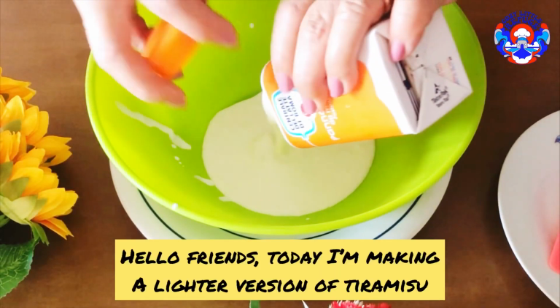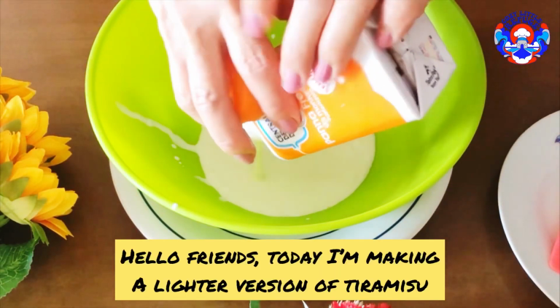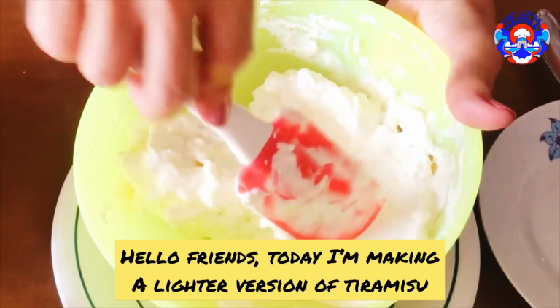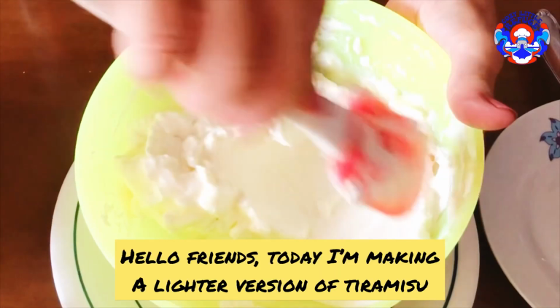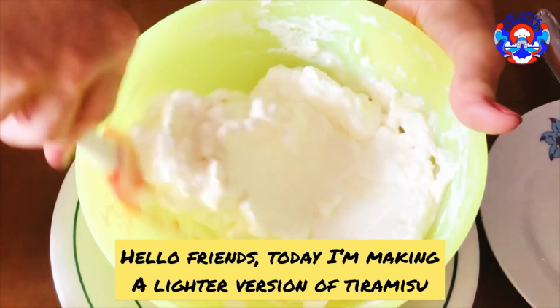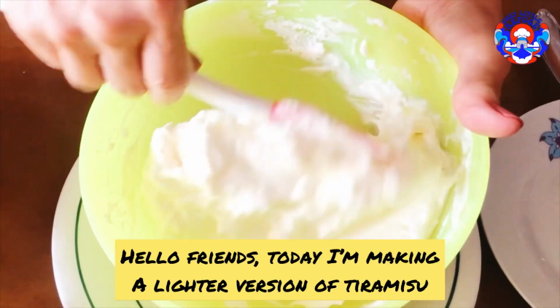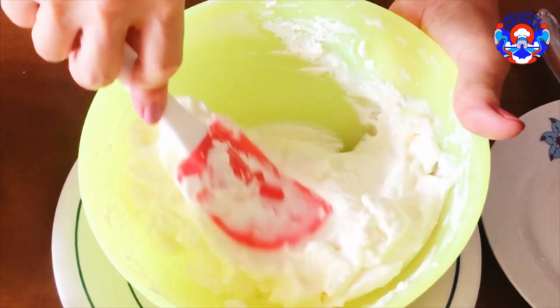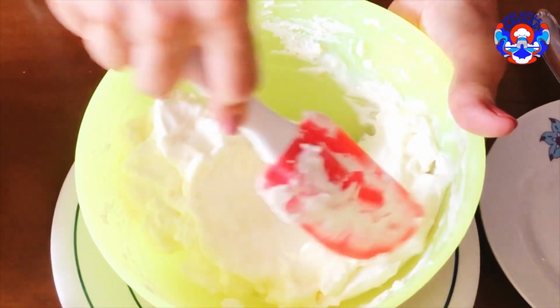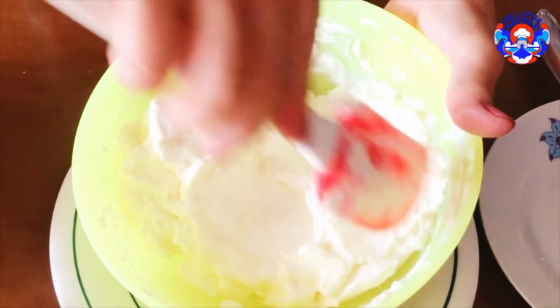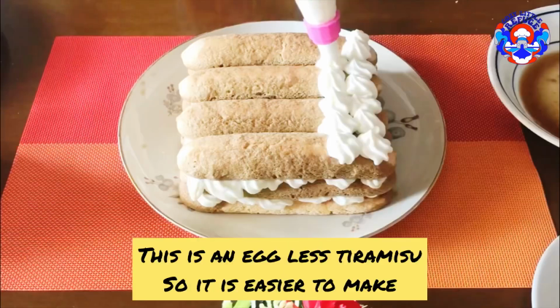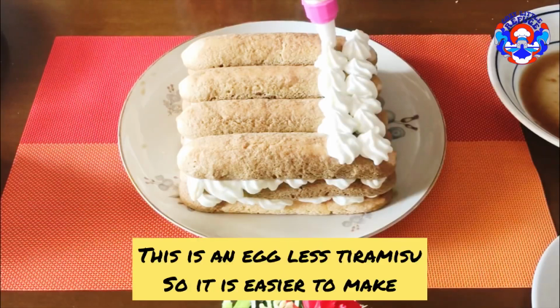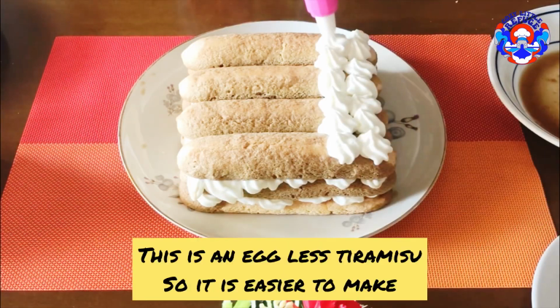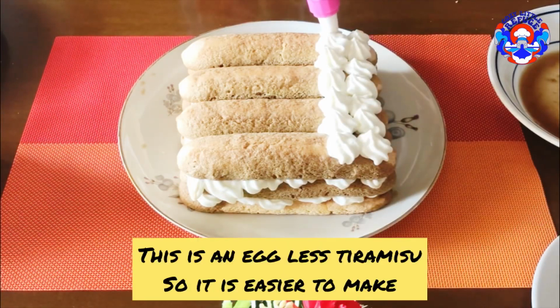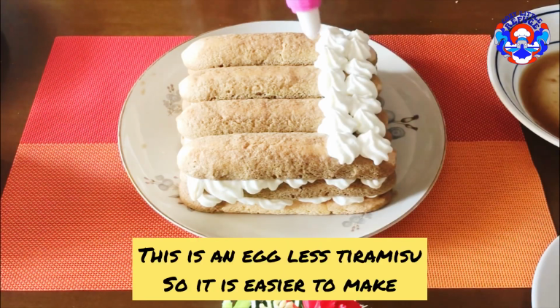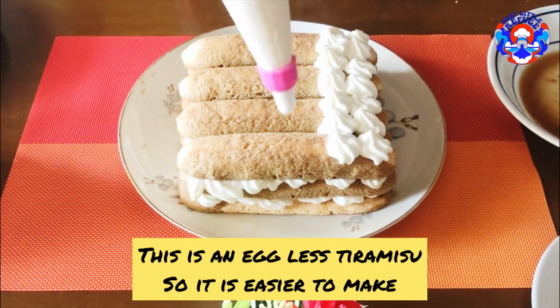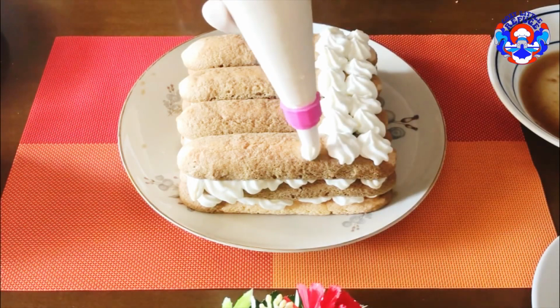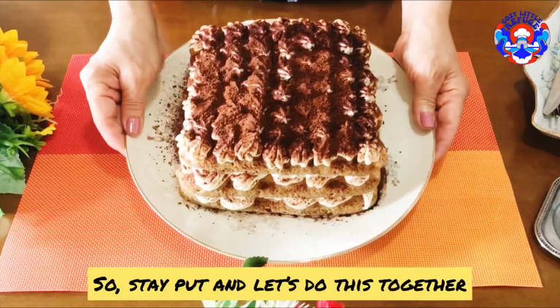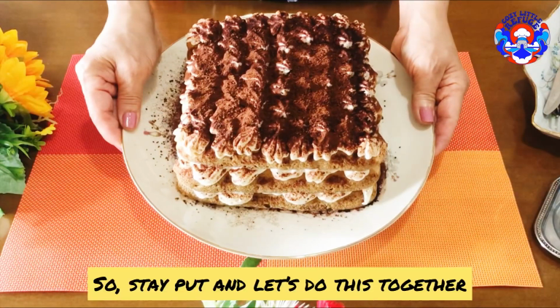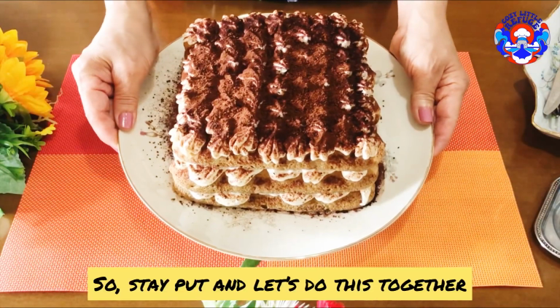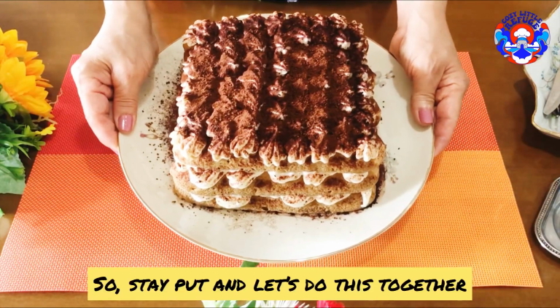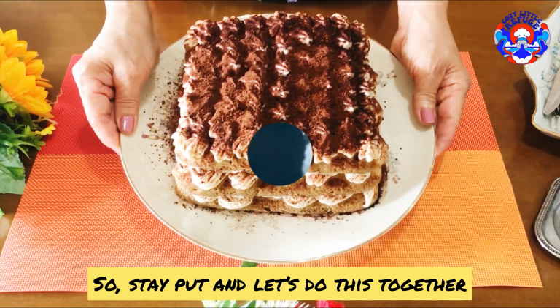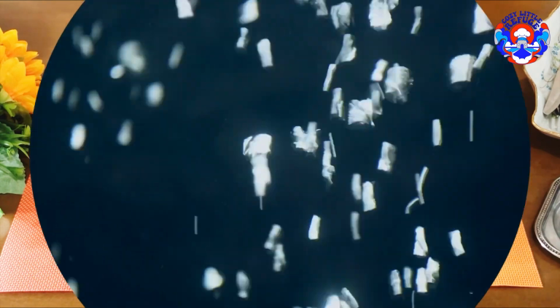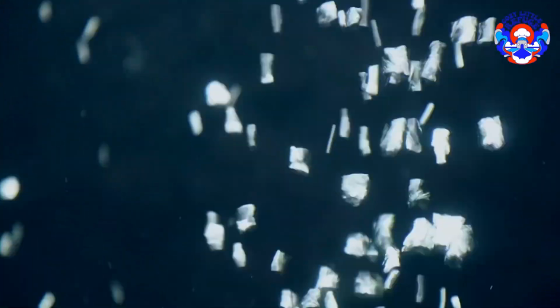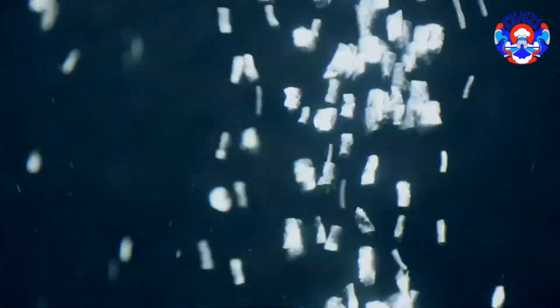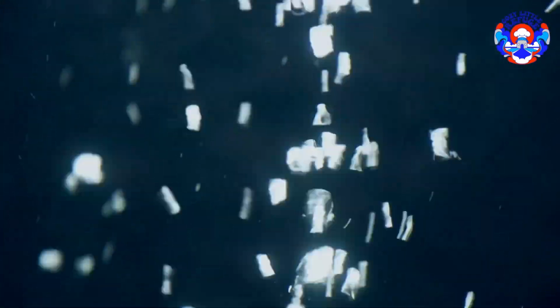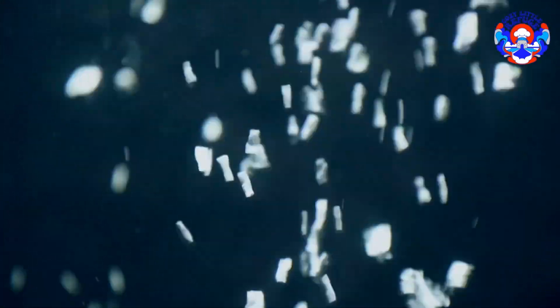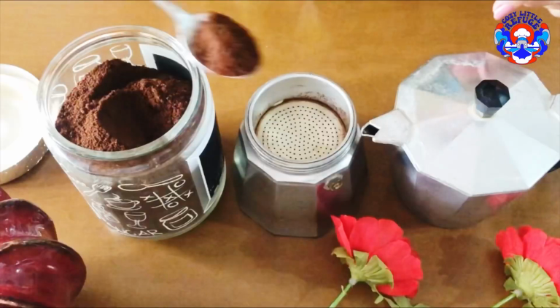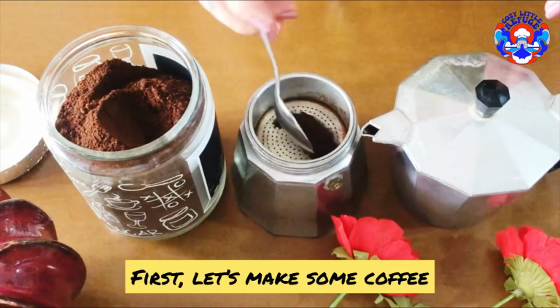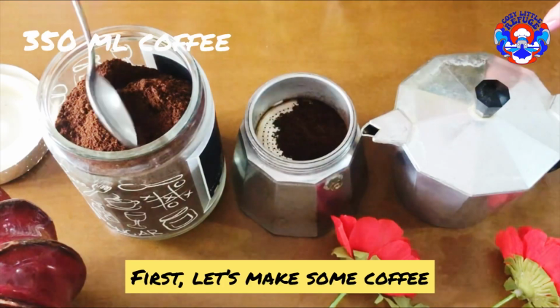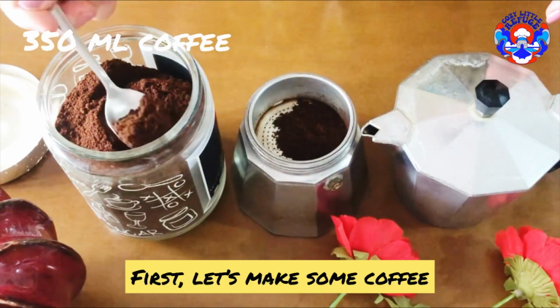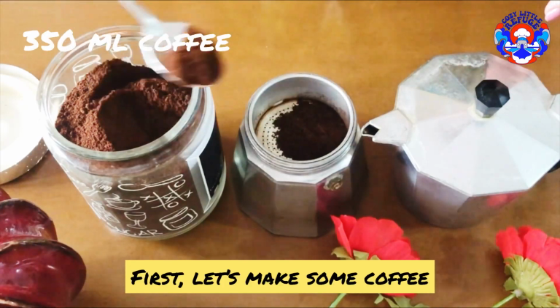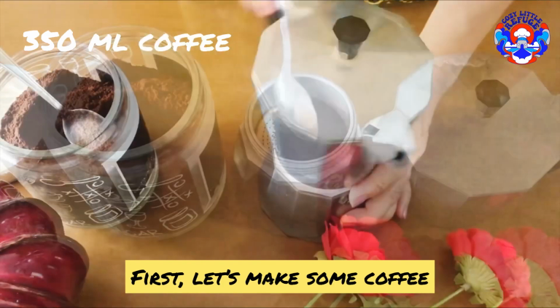Hello friends, today I'm making a lighter version of tiramisu. This is an eggless tiramisu, so it's easier to make. Stay put and let's do it together. First, let's make some coffee.